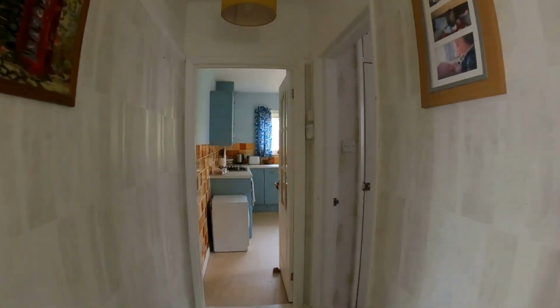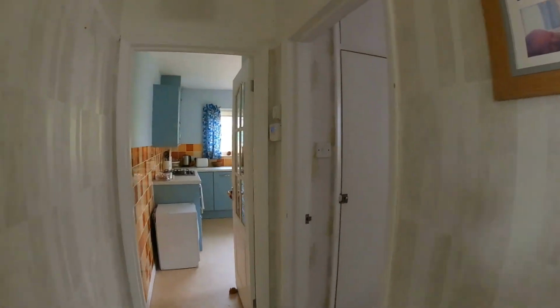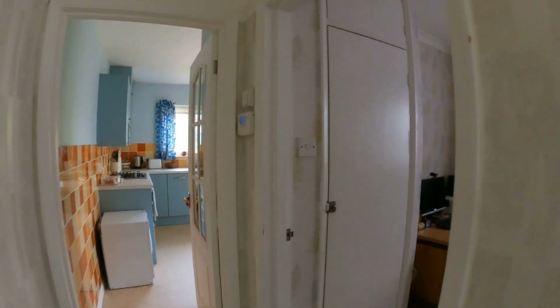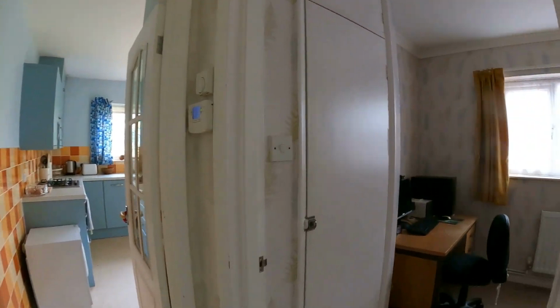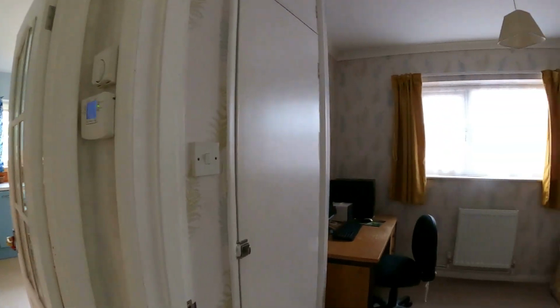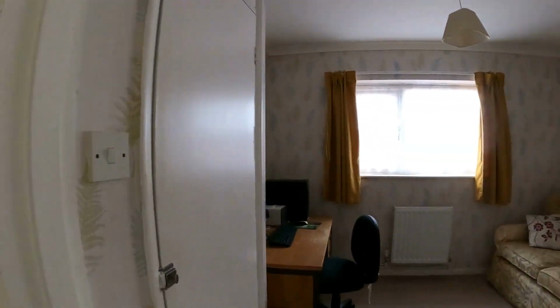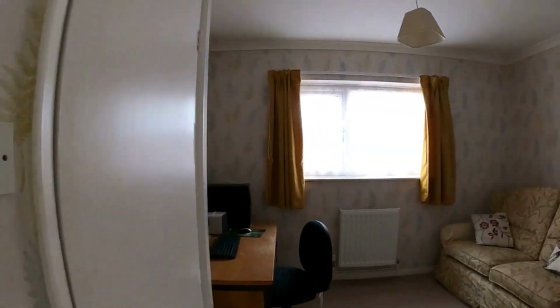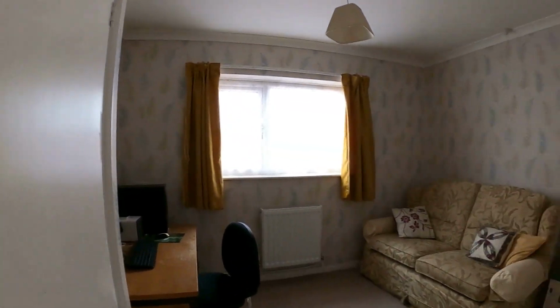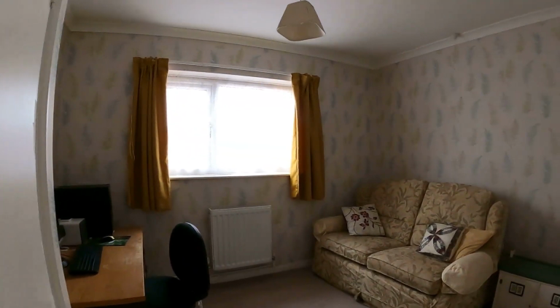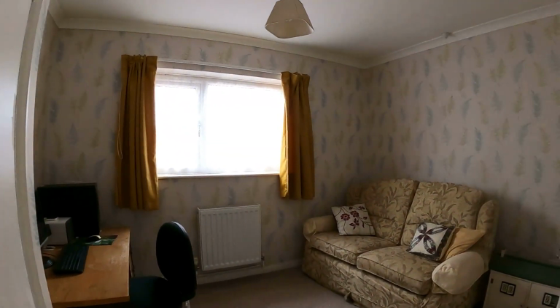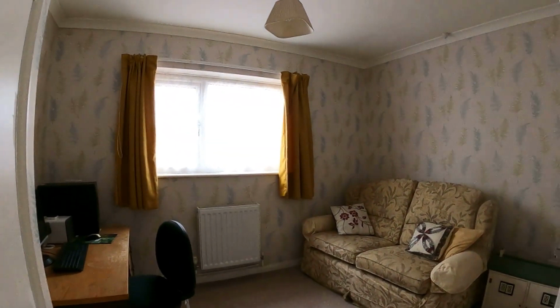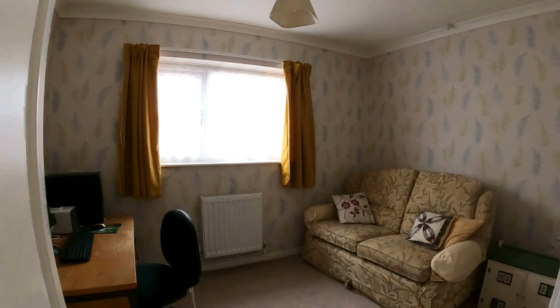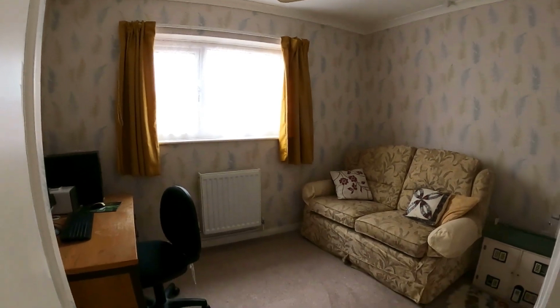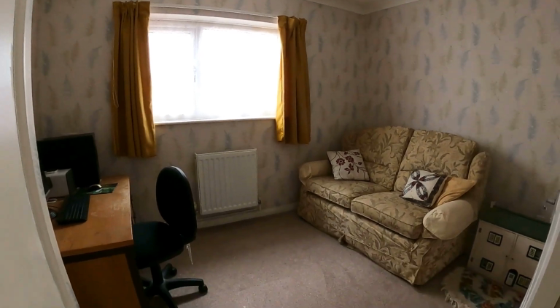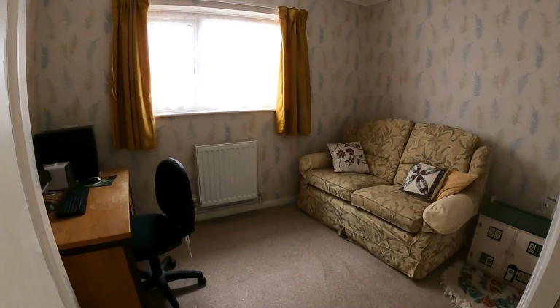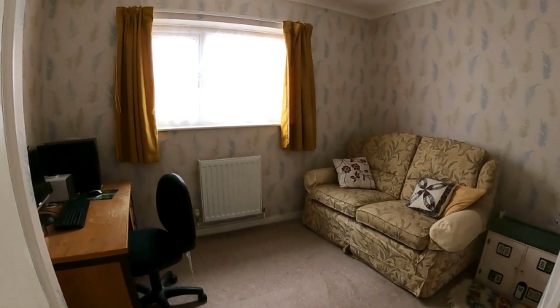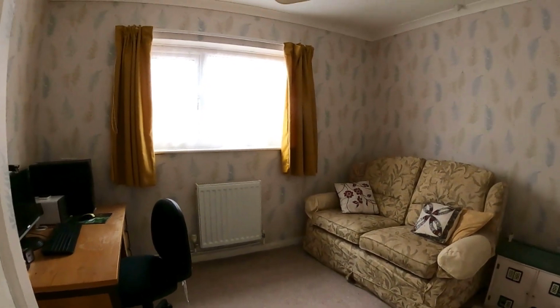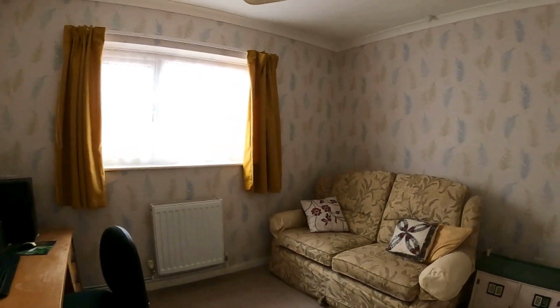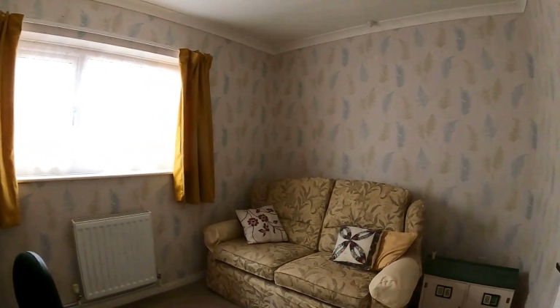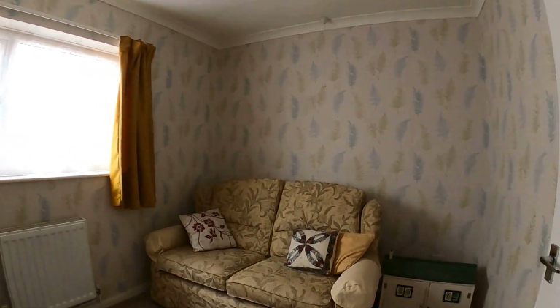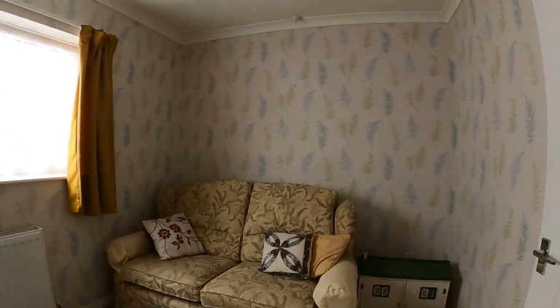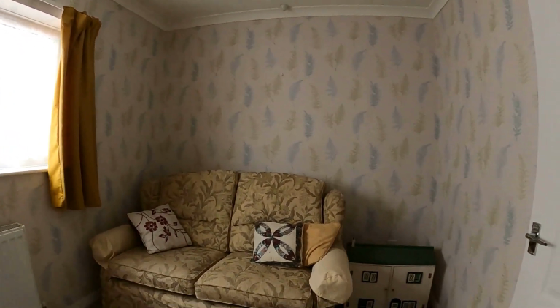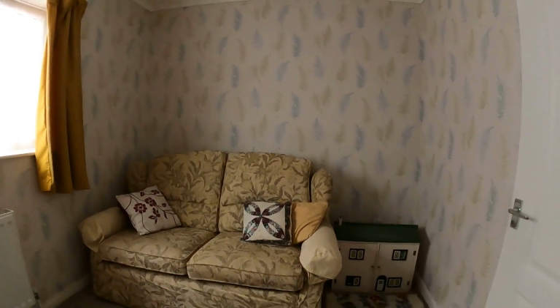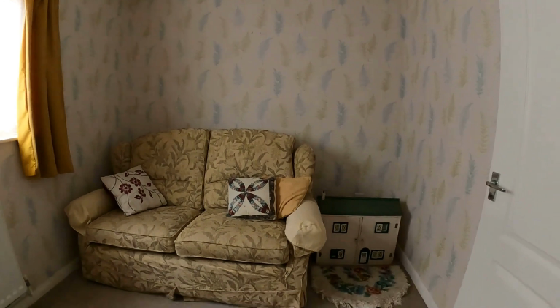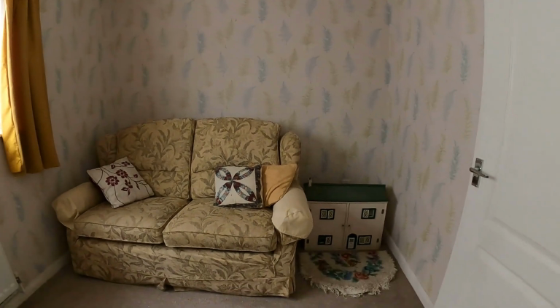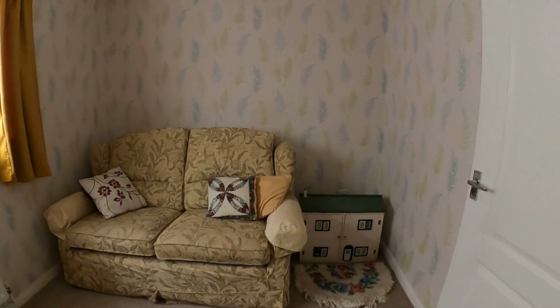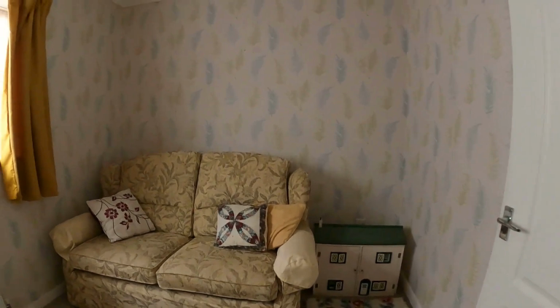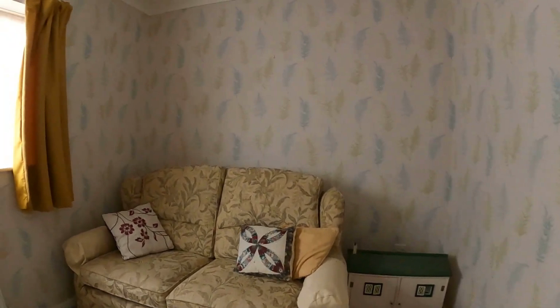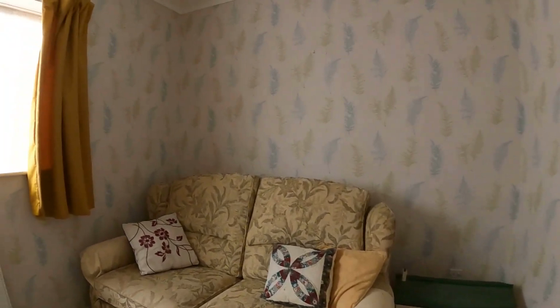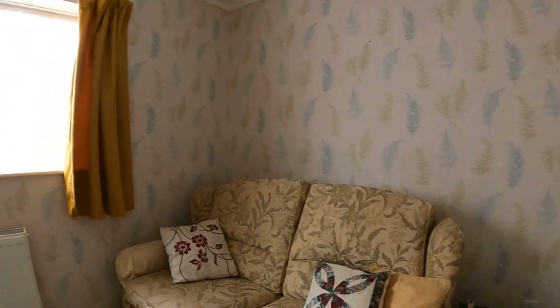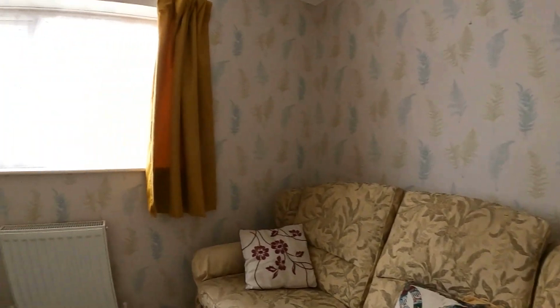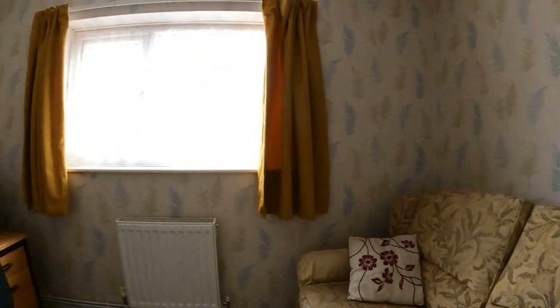Further along we've got another wonderful sized bedroom with plenty of space for a double bed, or as it's currently being used, a study, with plenty of light coming through from the side and the addition of a really handy storage cupboard.